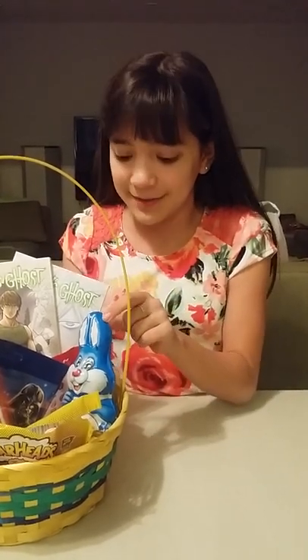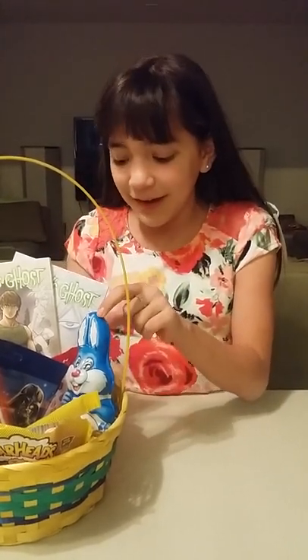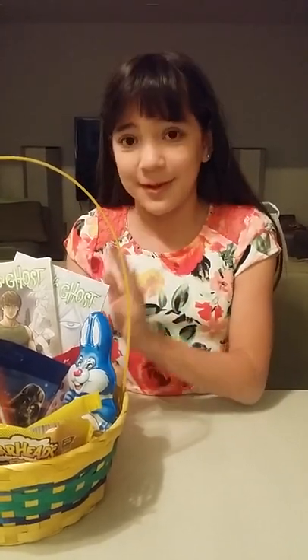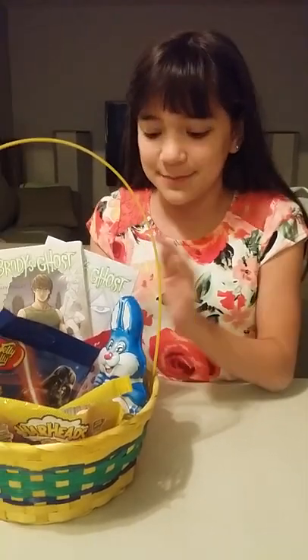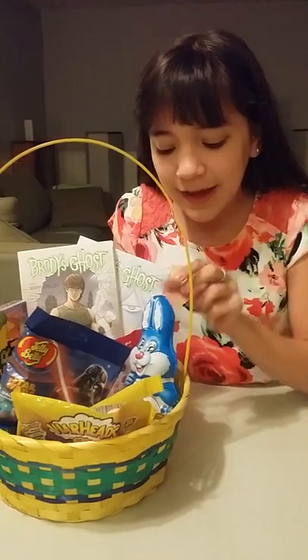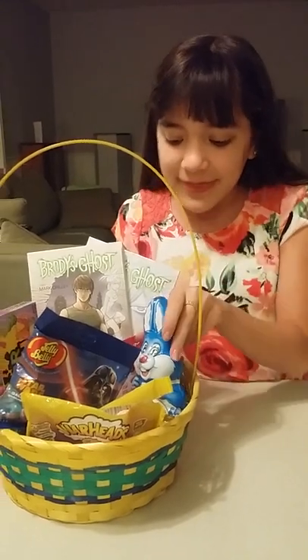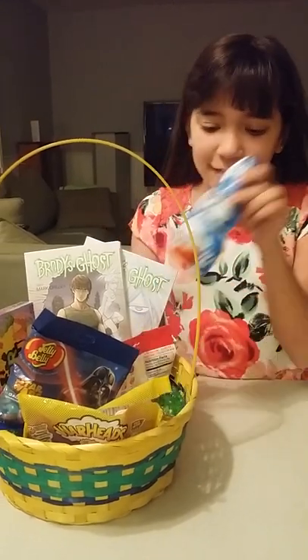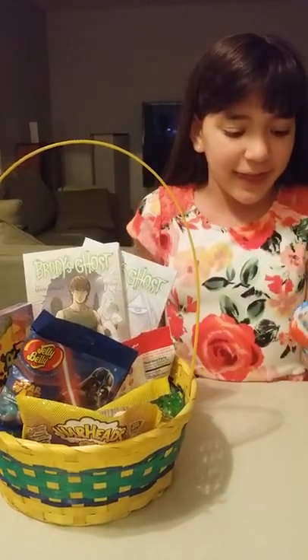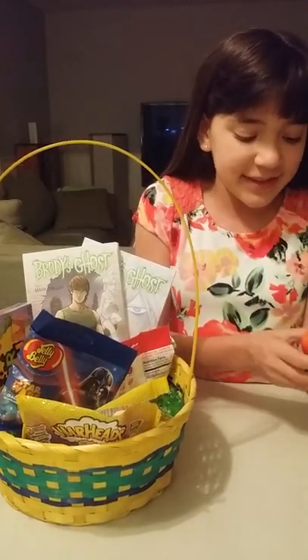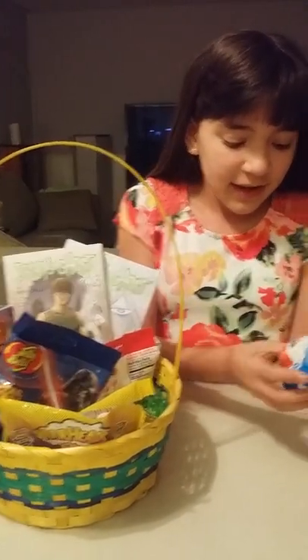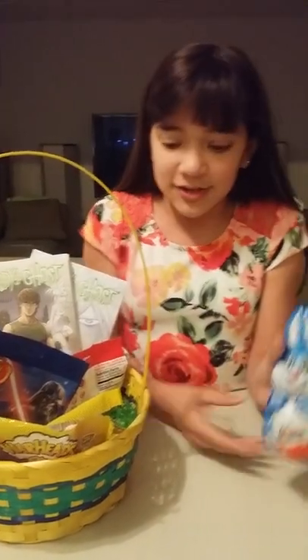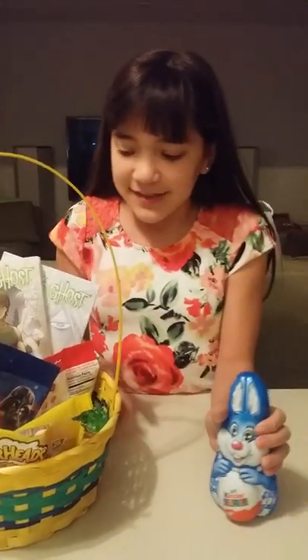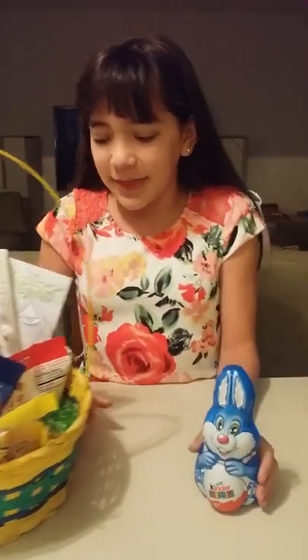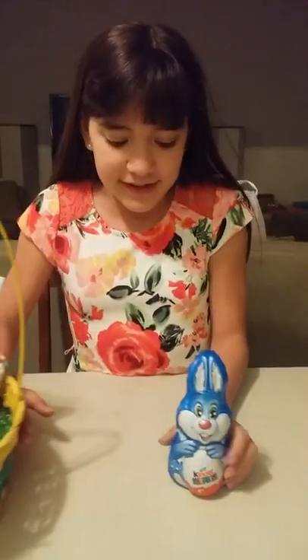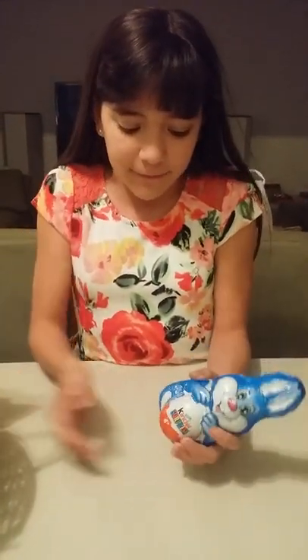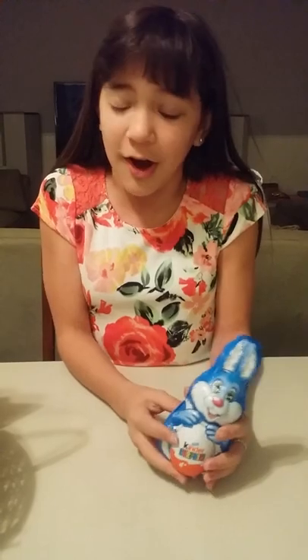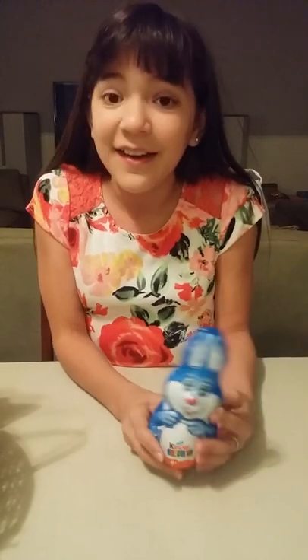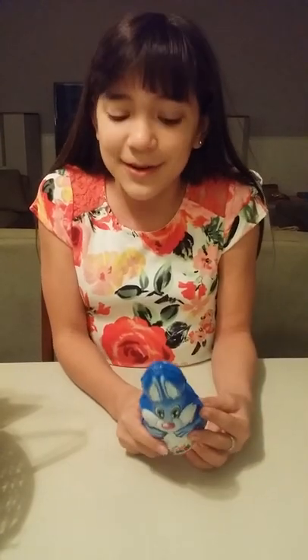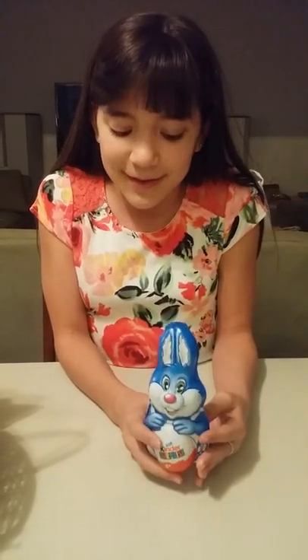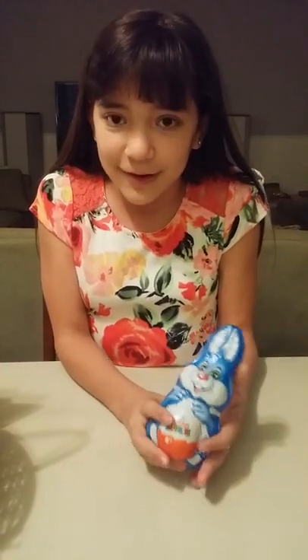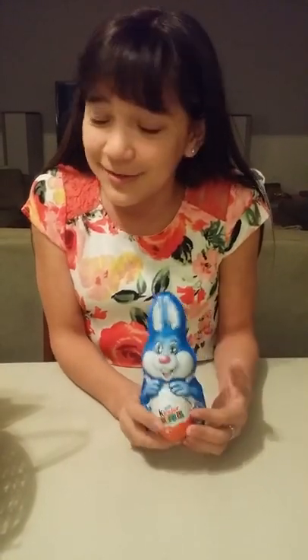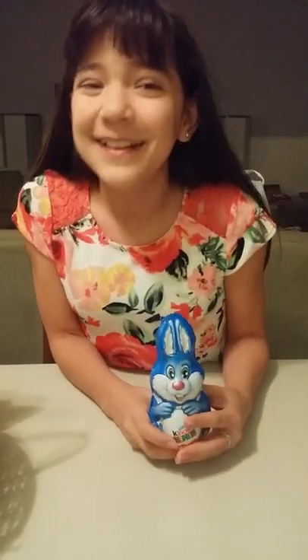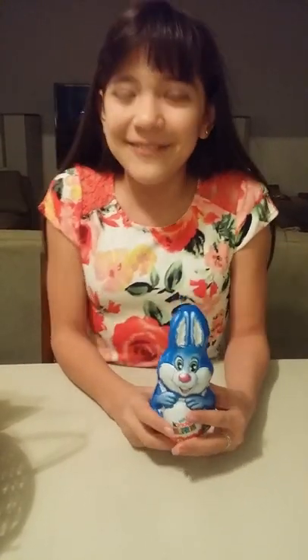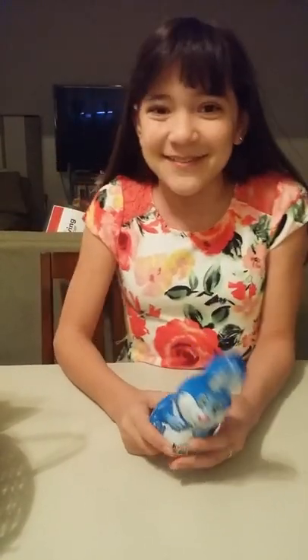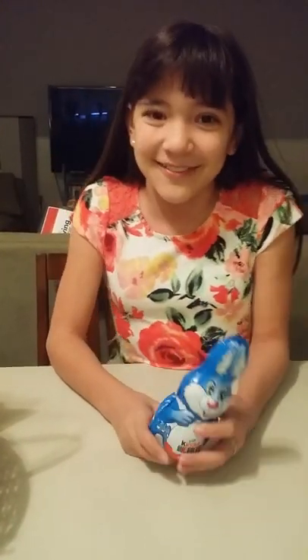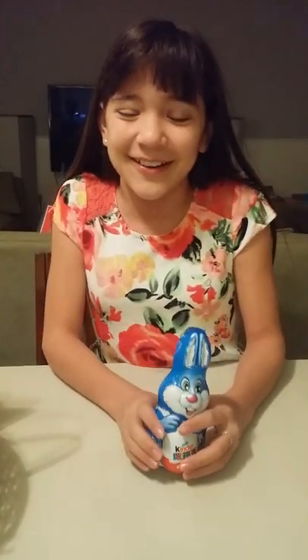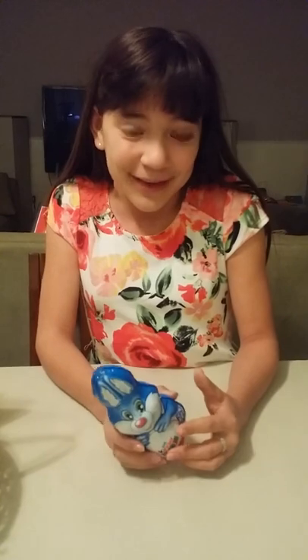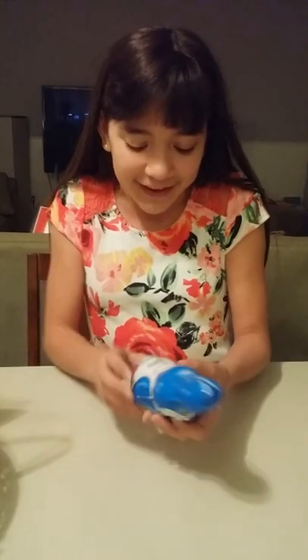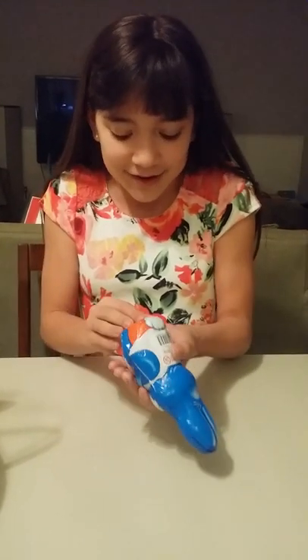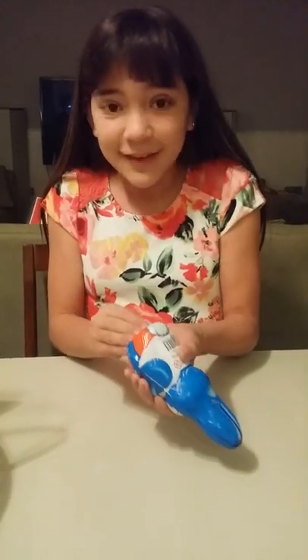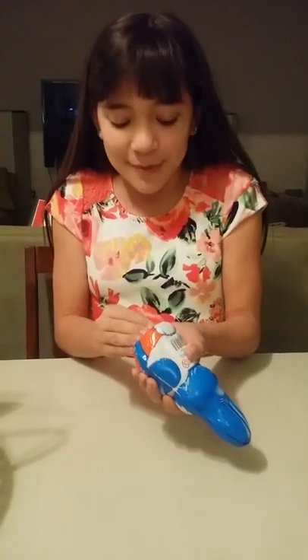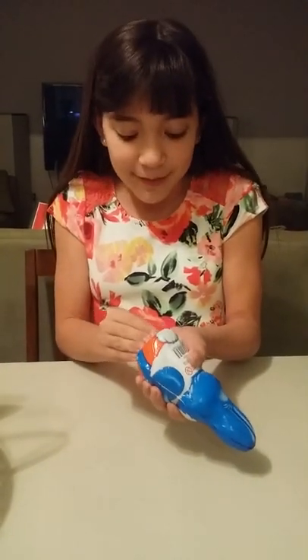I can't wait to read these books. But then I also got this Kinder Surprise. This is from my friend Aubrey — she wanted me to make her a video of me opening it, so let's open it up.